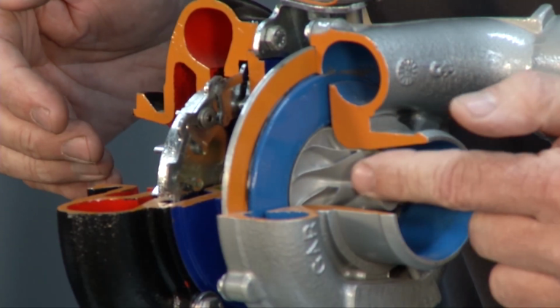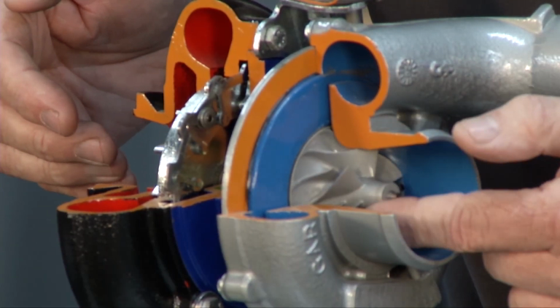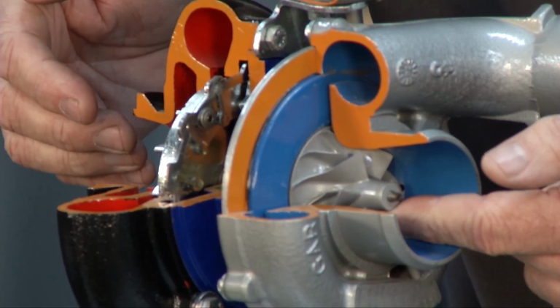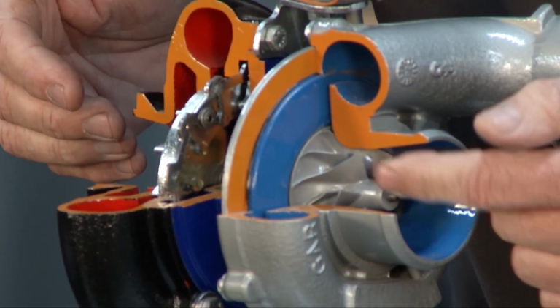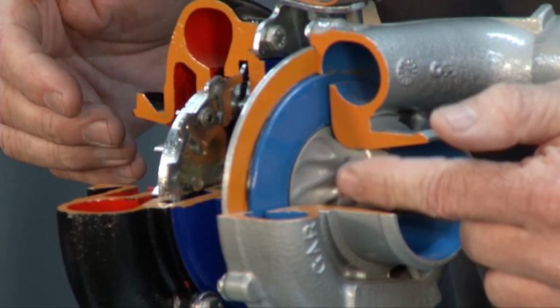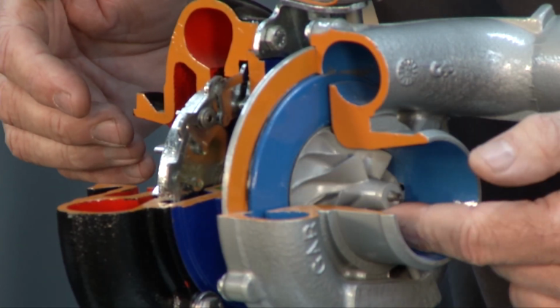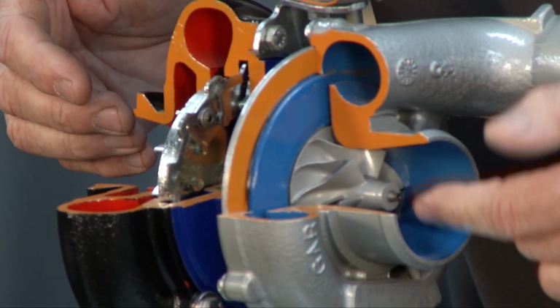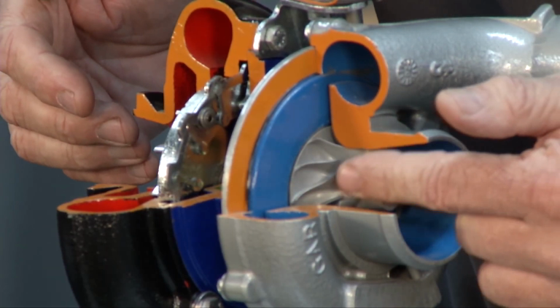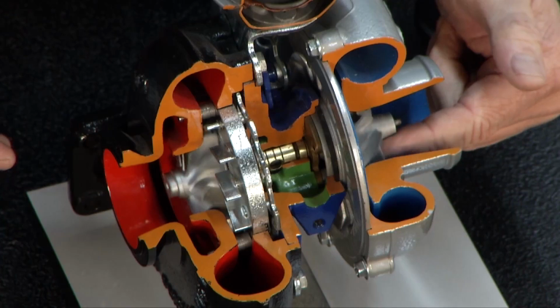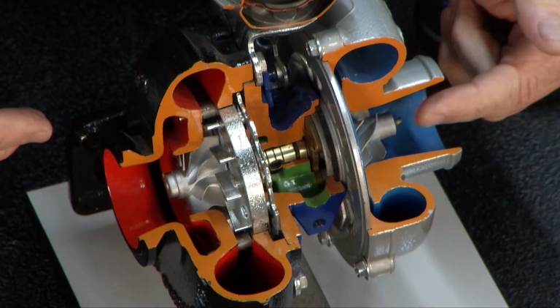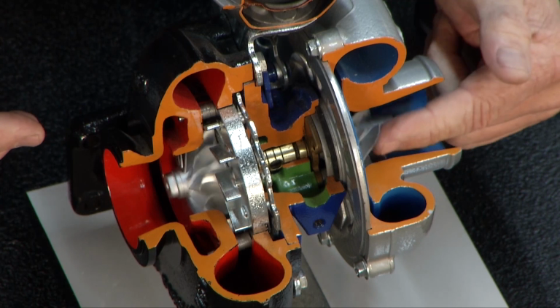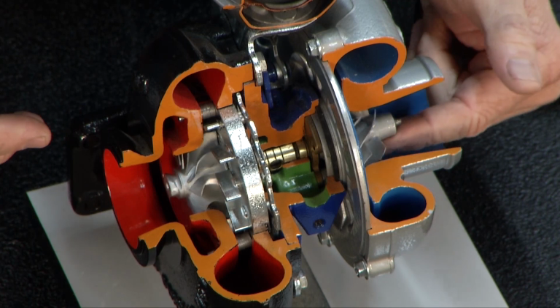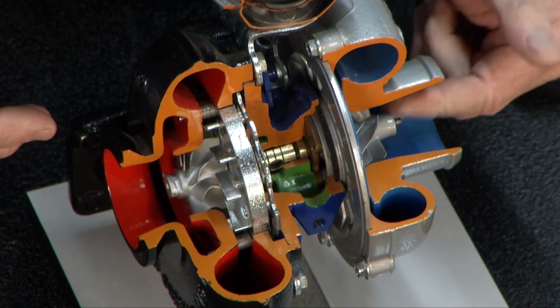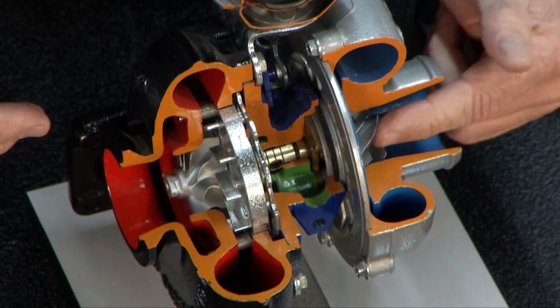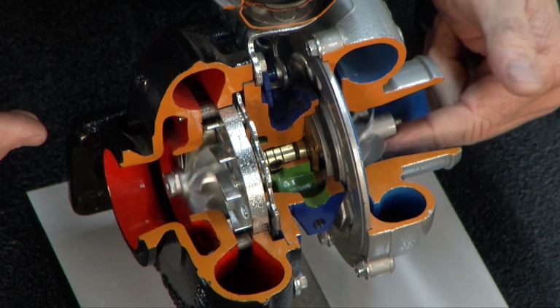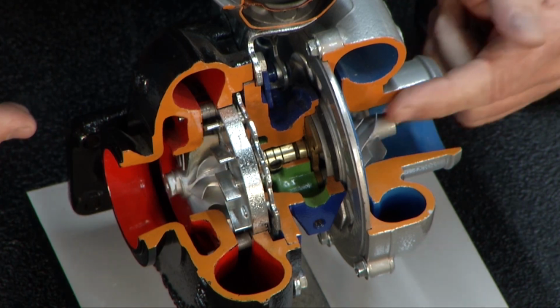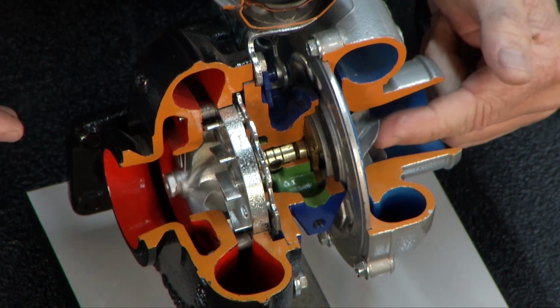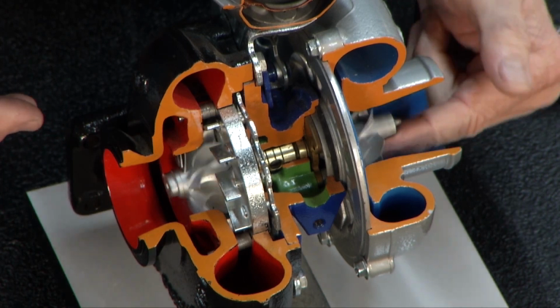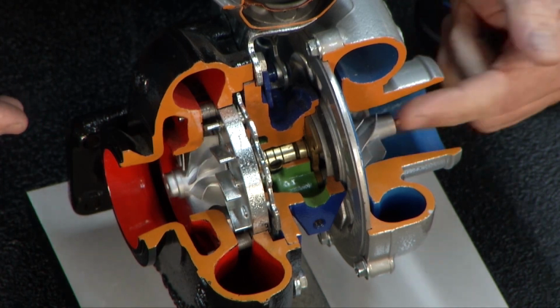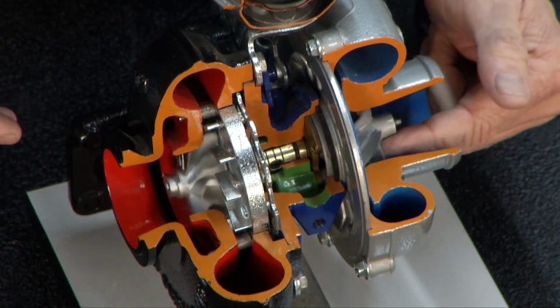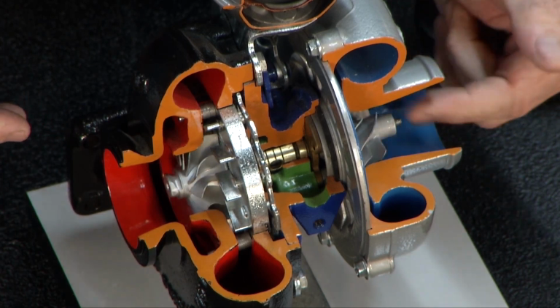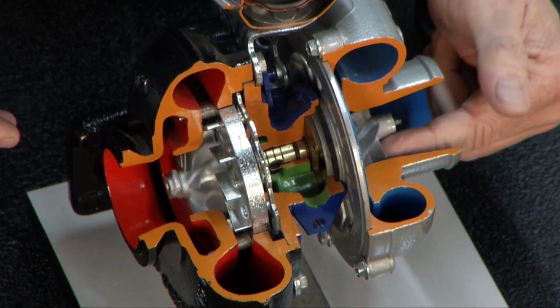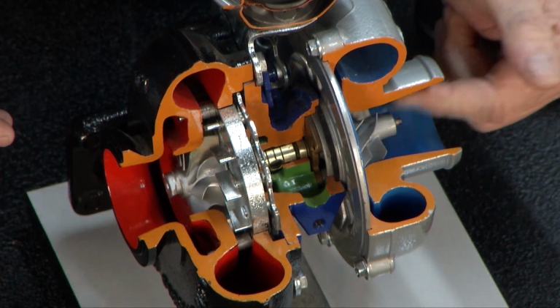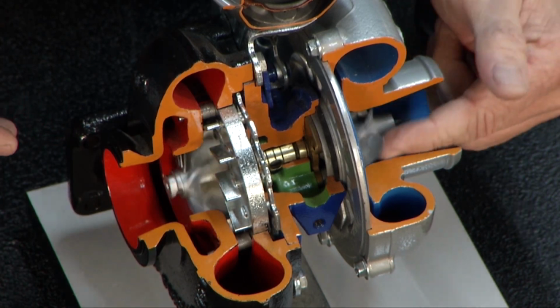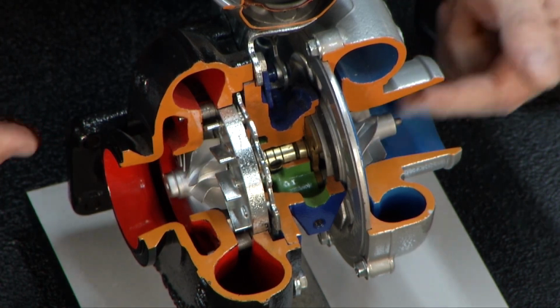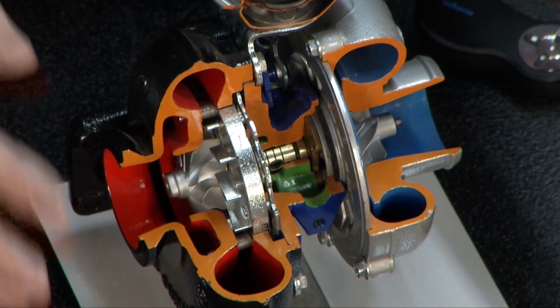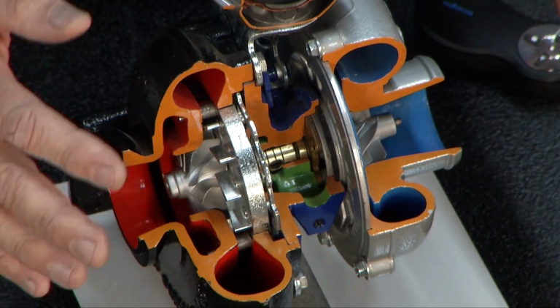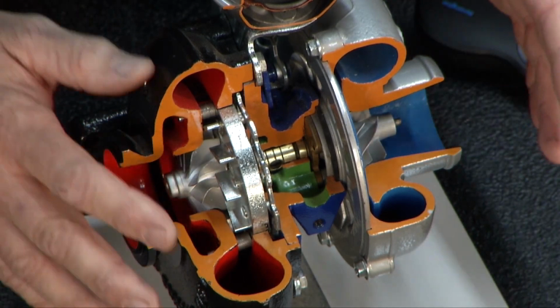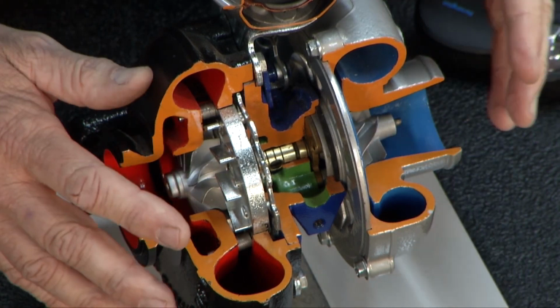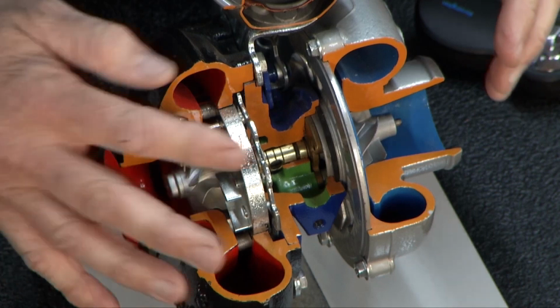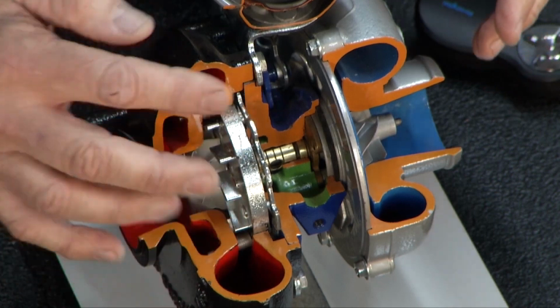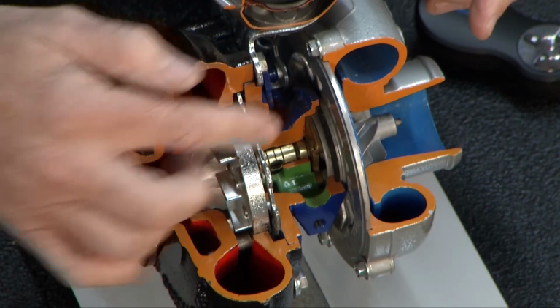This other side is actually the compressor. The compressor side is what builds up your pressure and gets you that good turbo boost. But with this comes some problems.